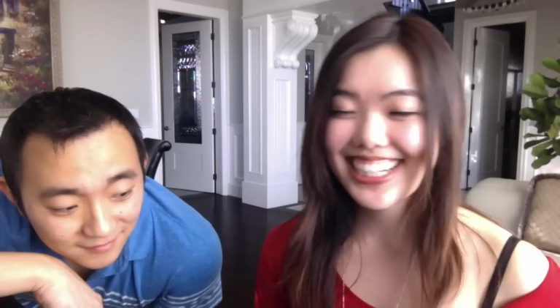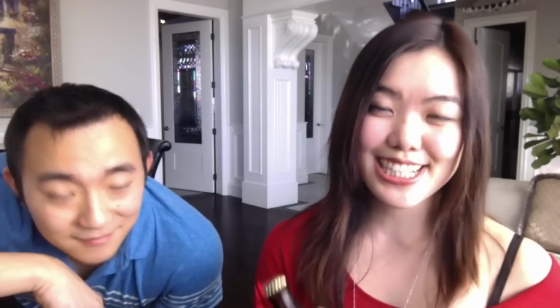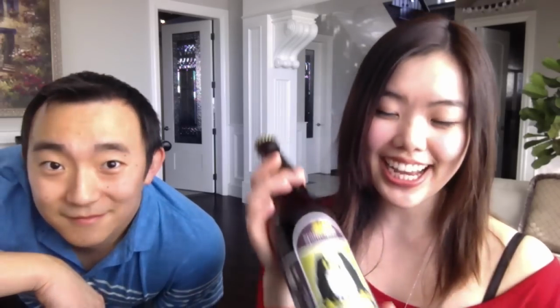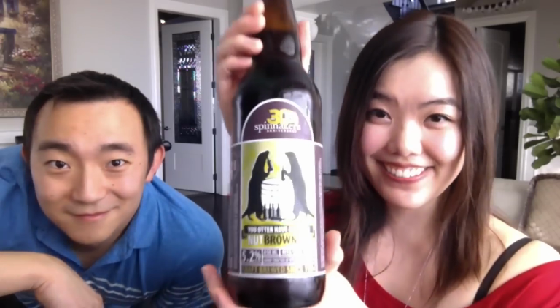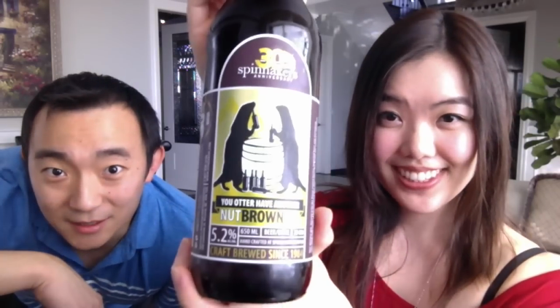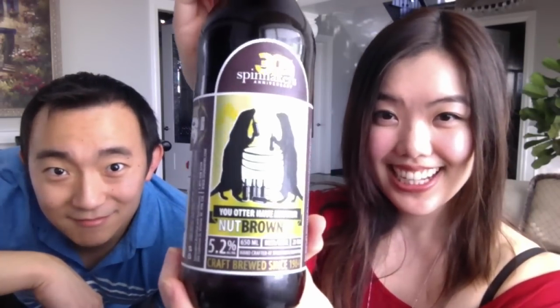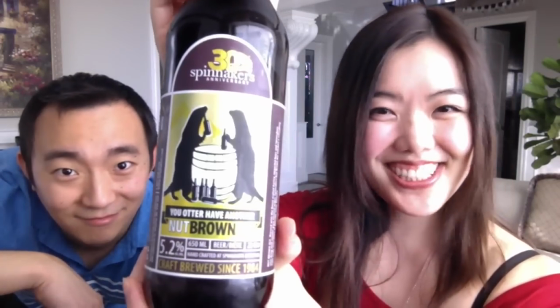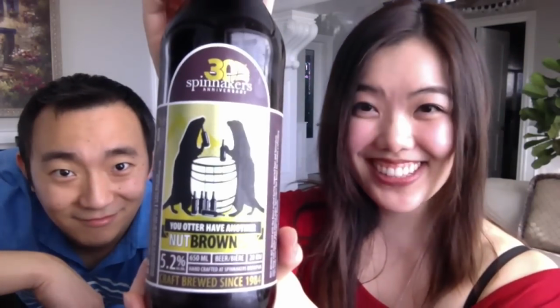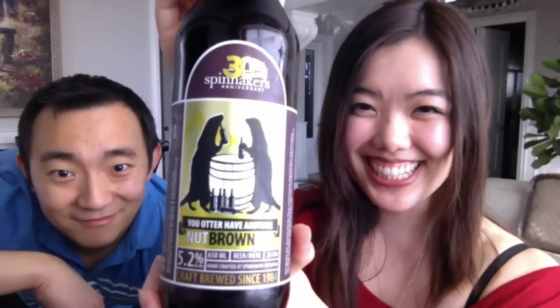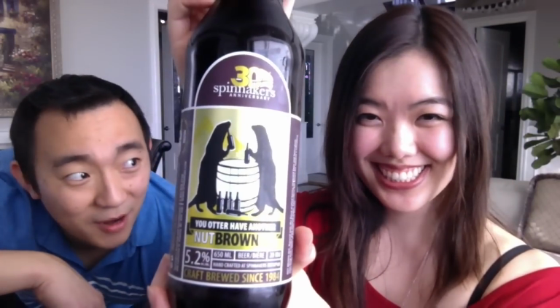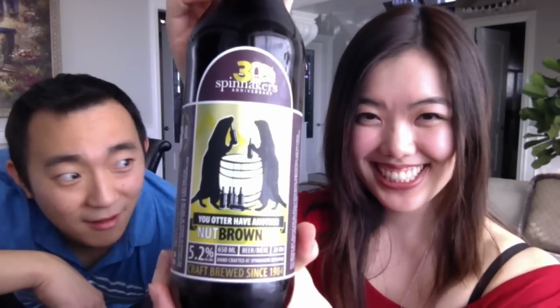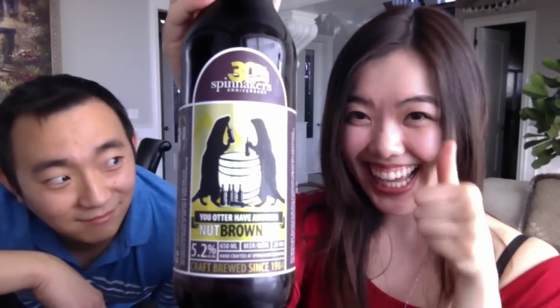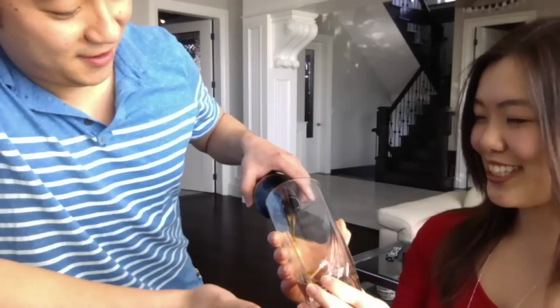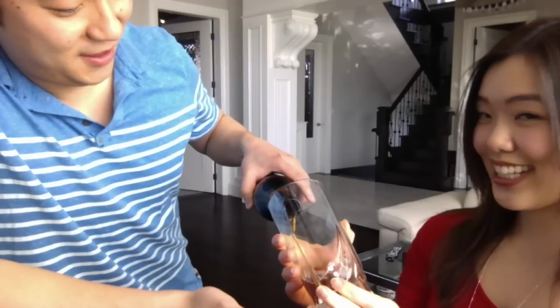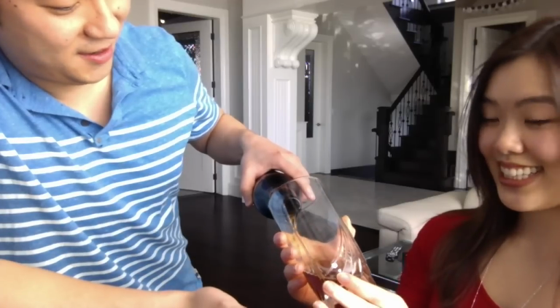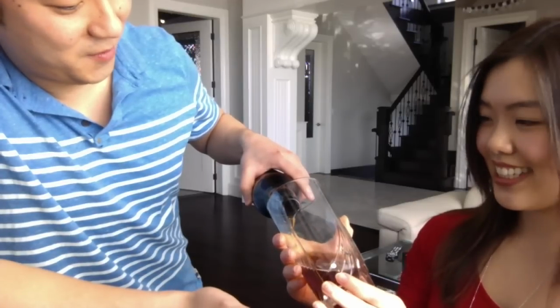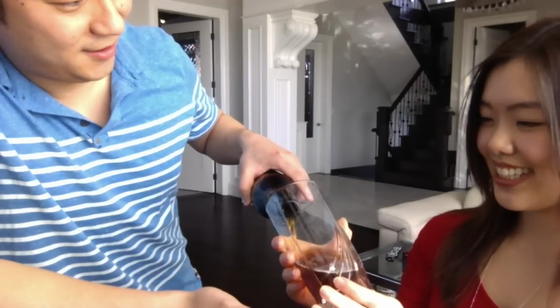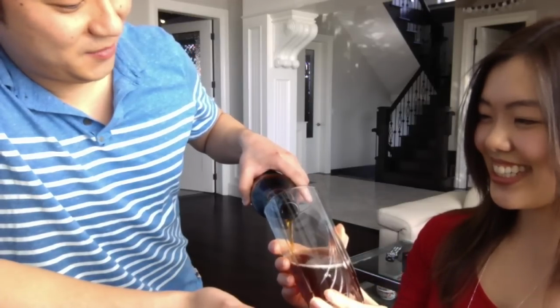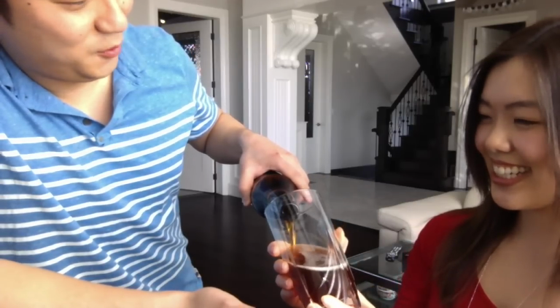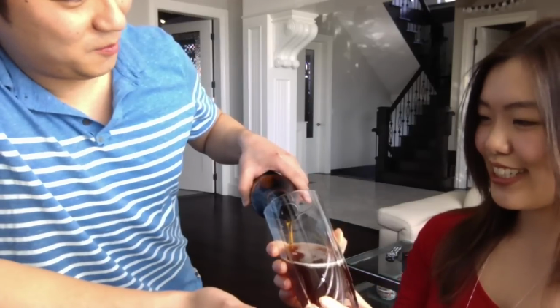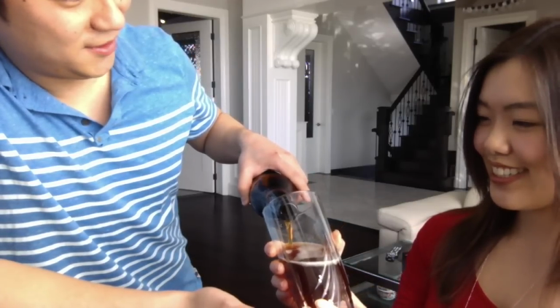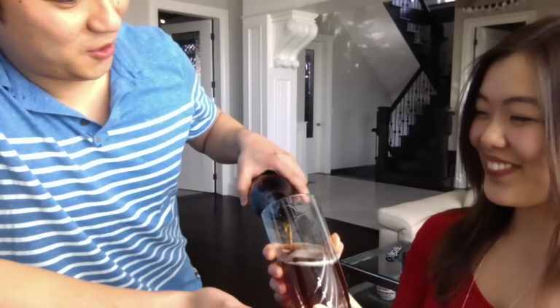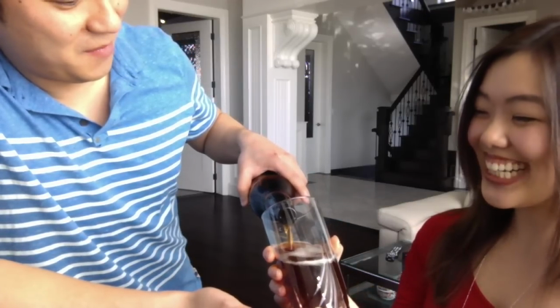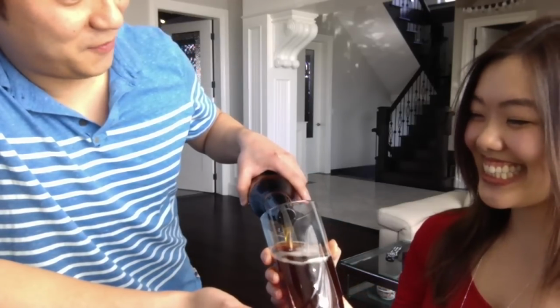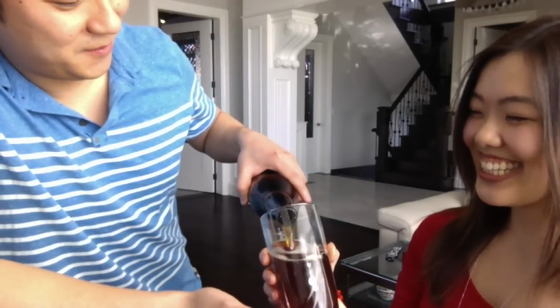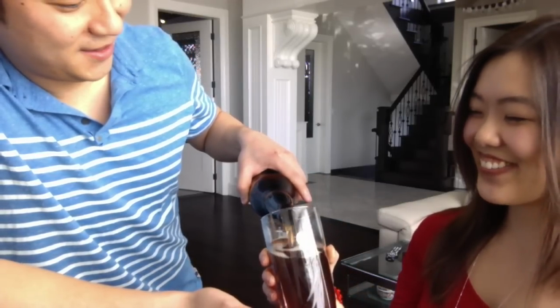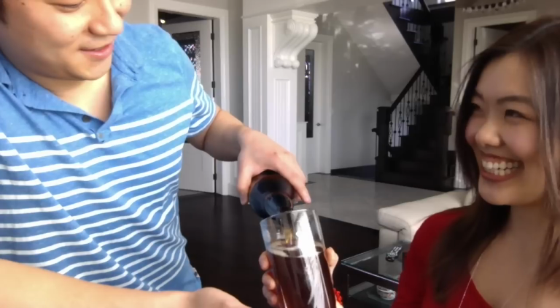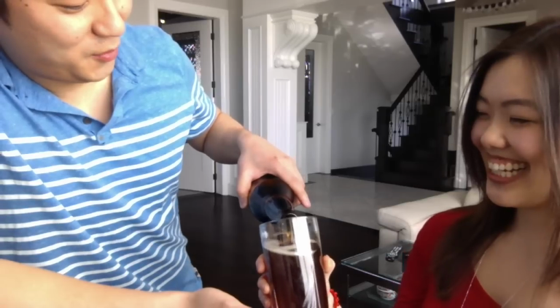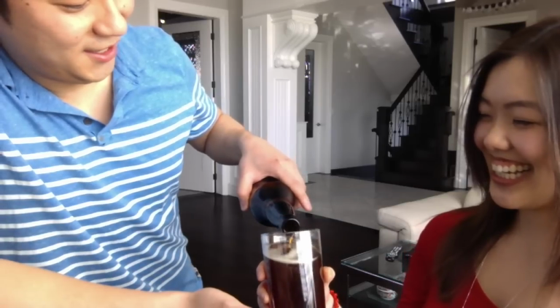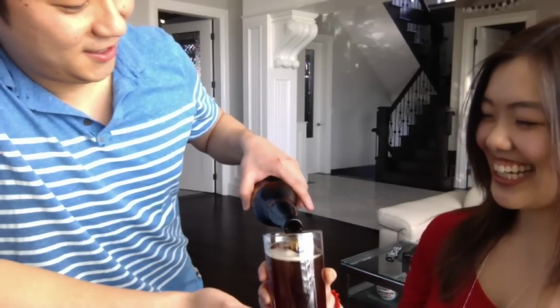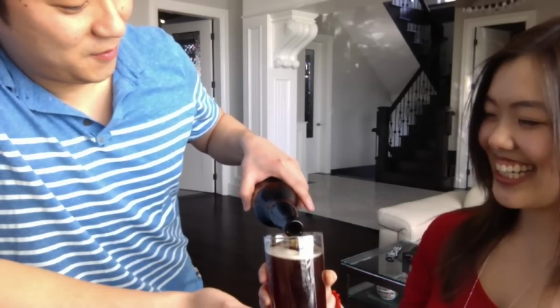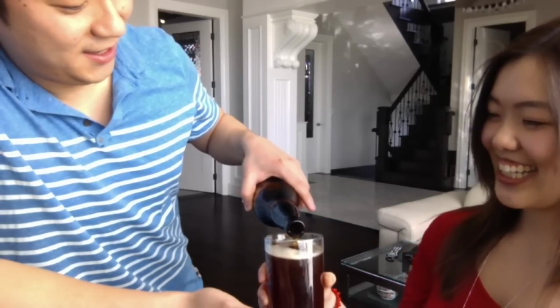Next up we have Otter — a nut brown ale. I kind of know the theory behind forming head. It's nucleation points which cause bubbles to form. So if you pour gently, you won't have any head.